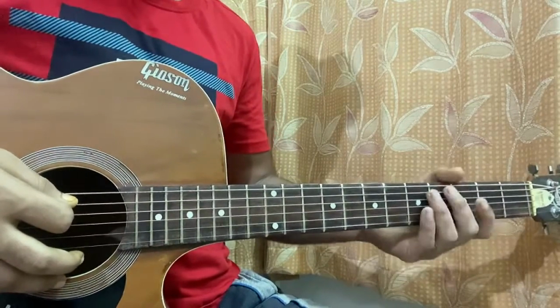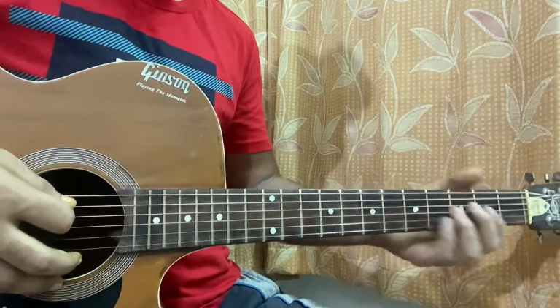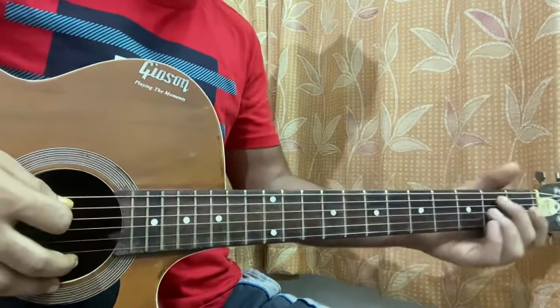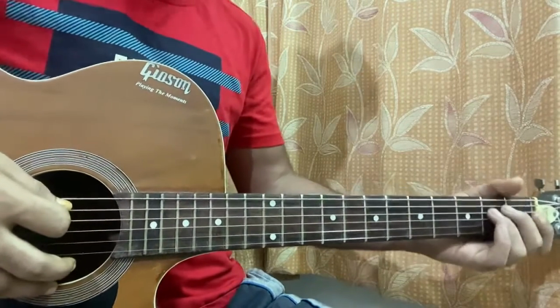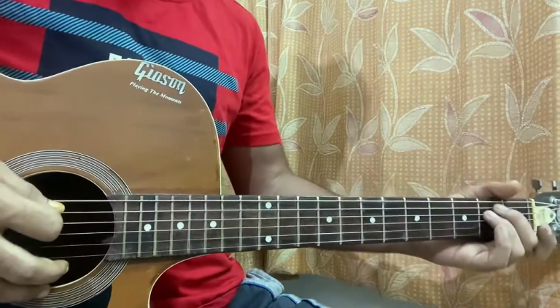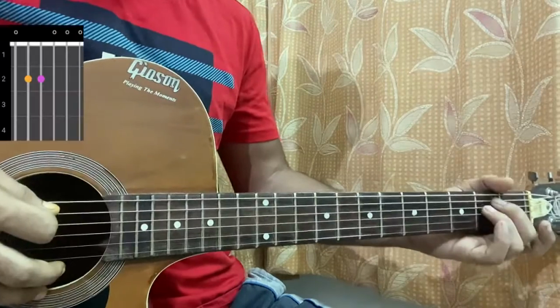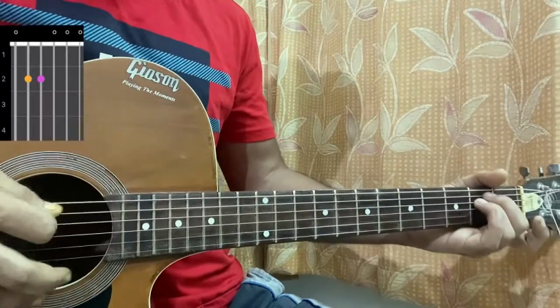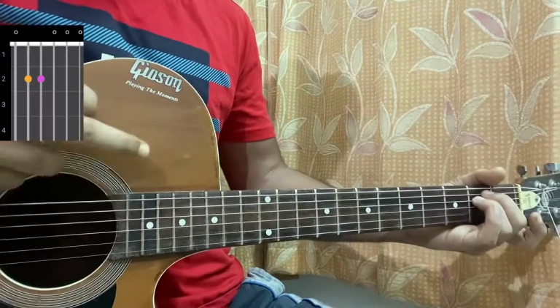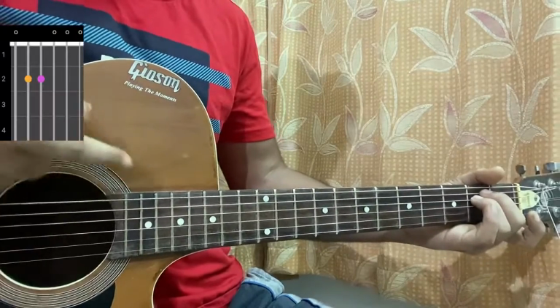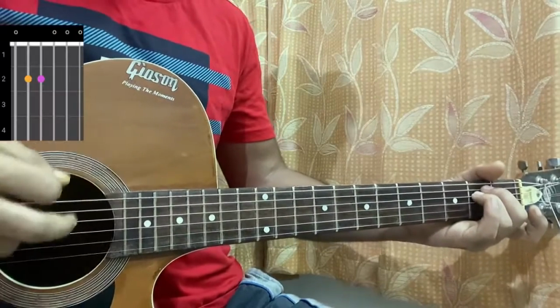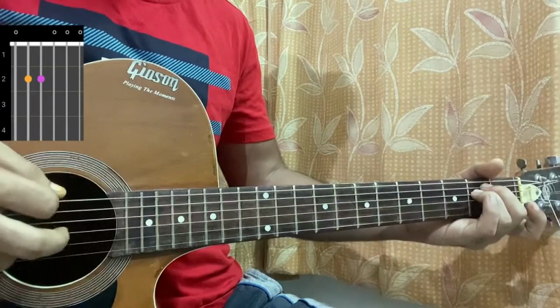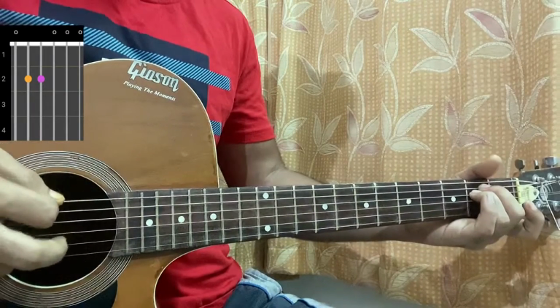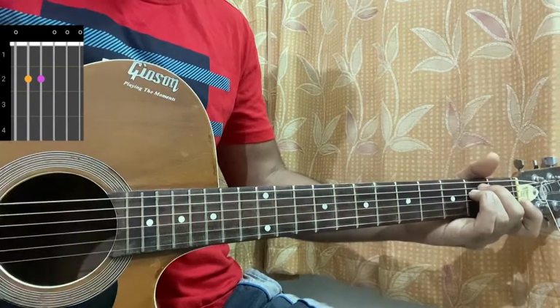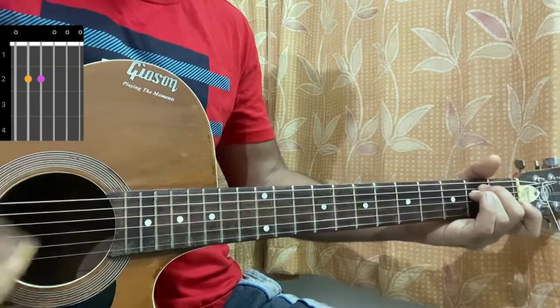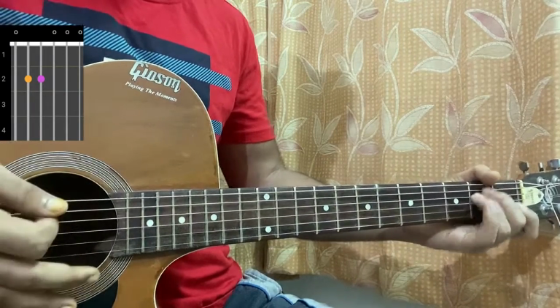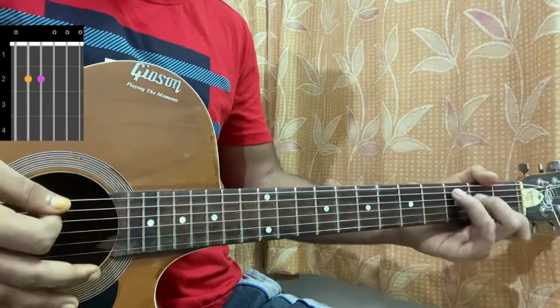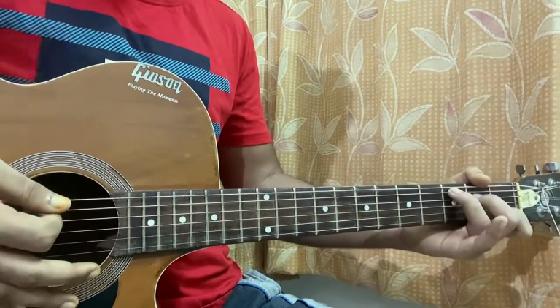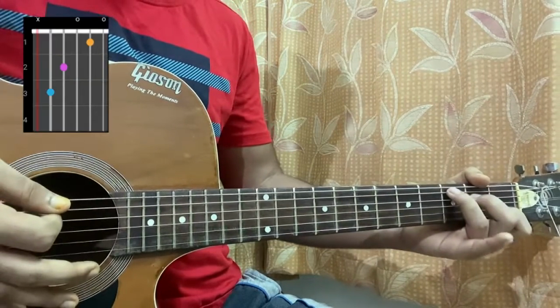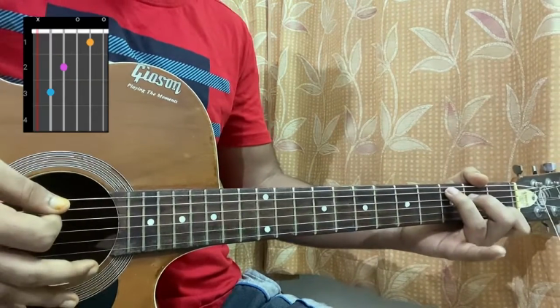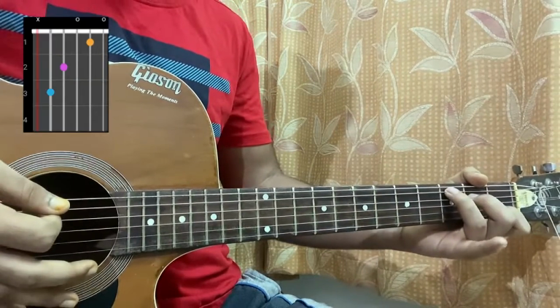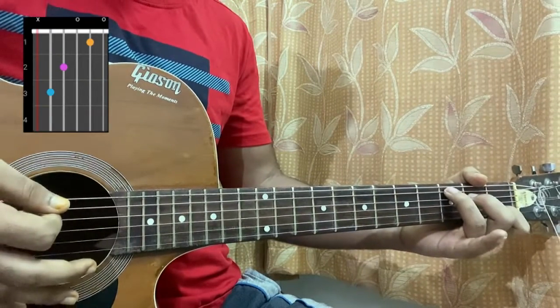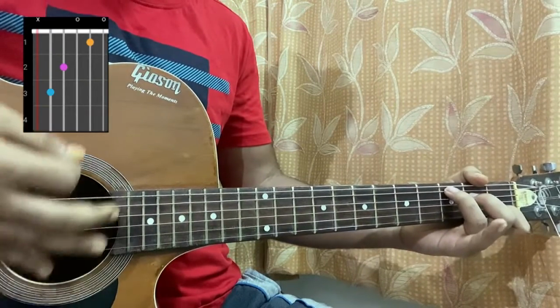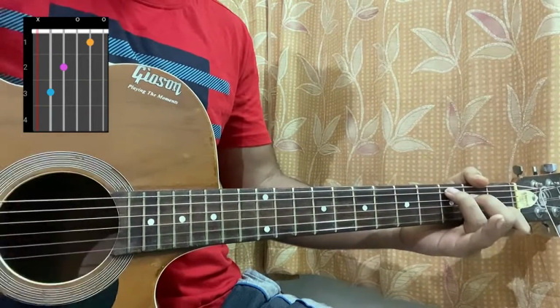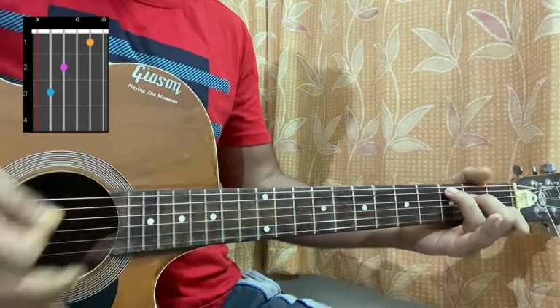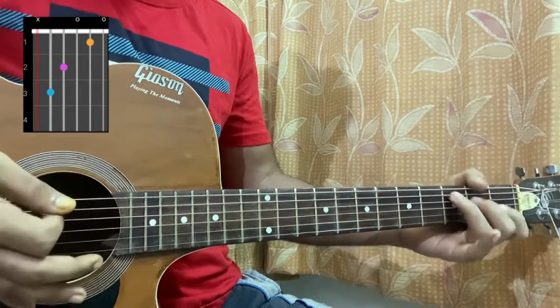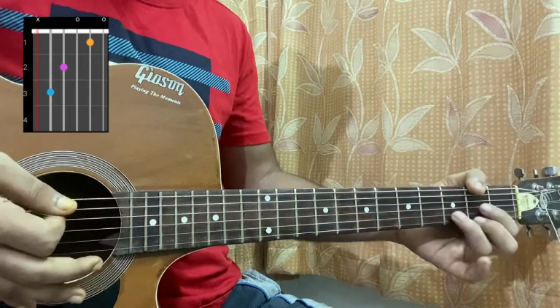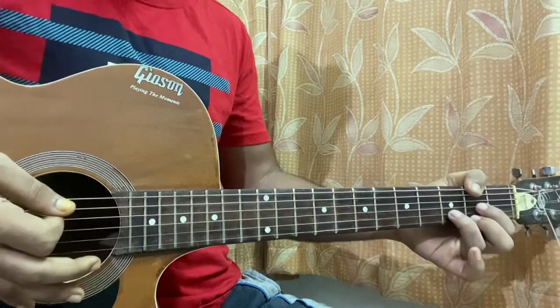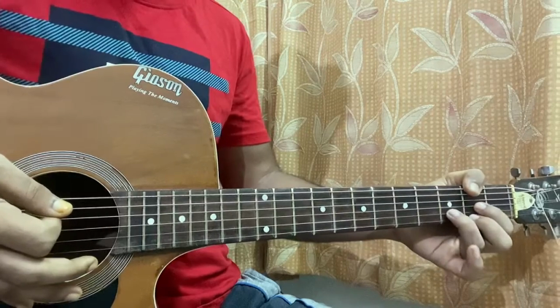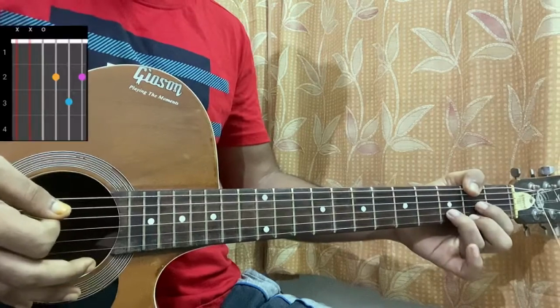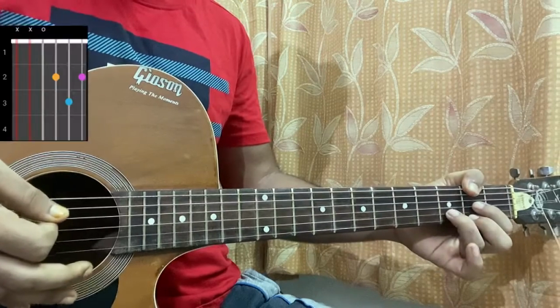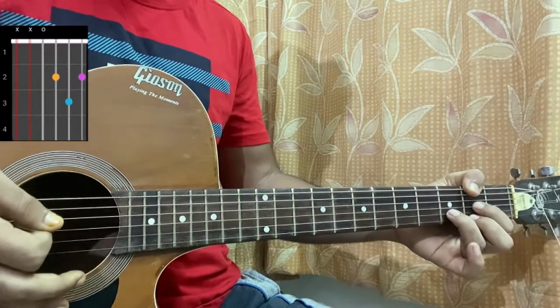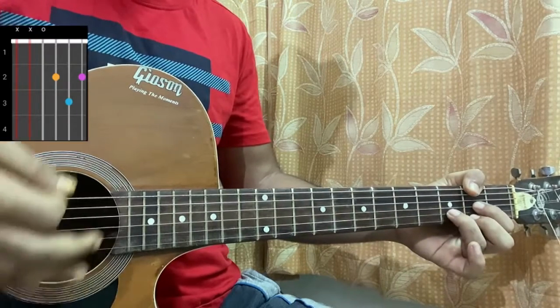First chord is the E minor: open, second, second, open, open, open. C major: mute, three, two, open, first, open. D major: mute, mute, open, second, third, second.